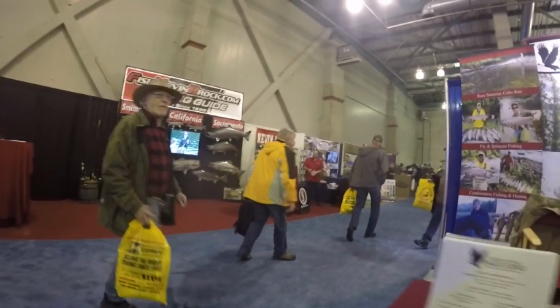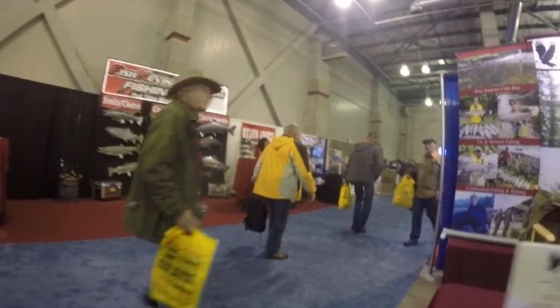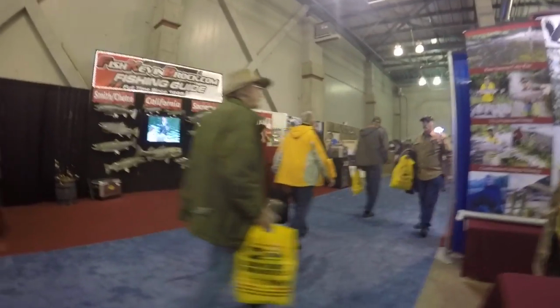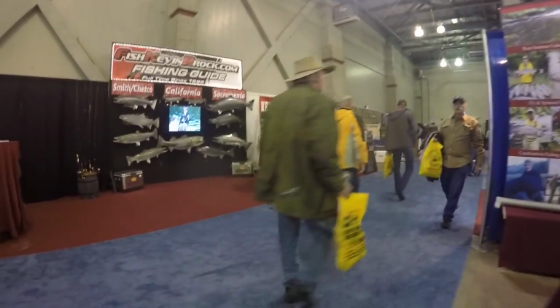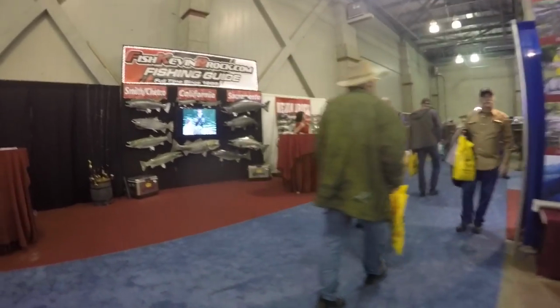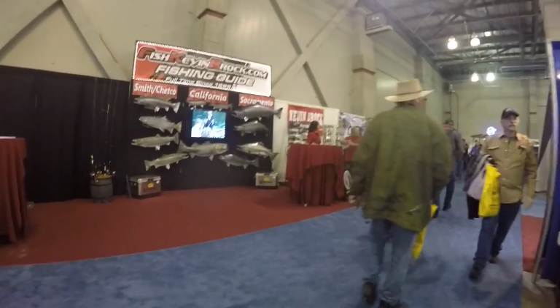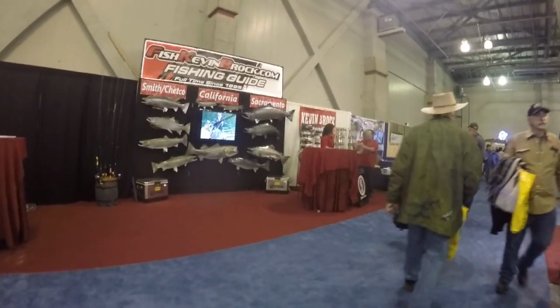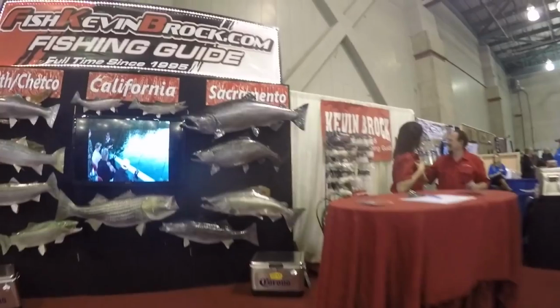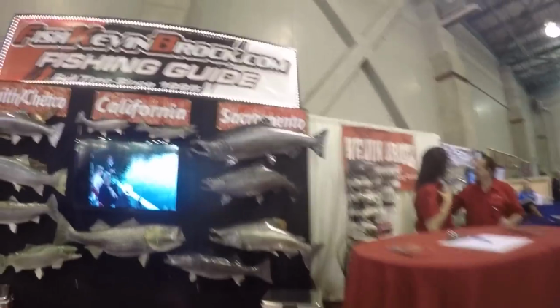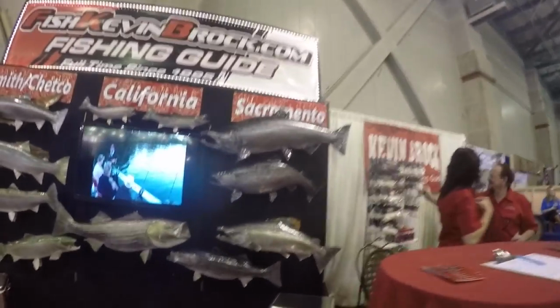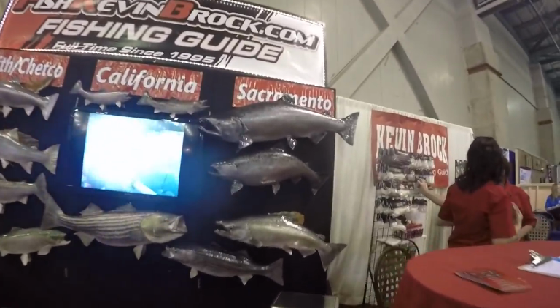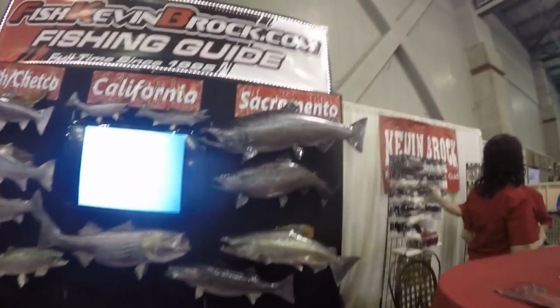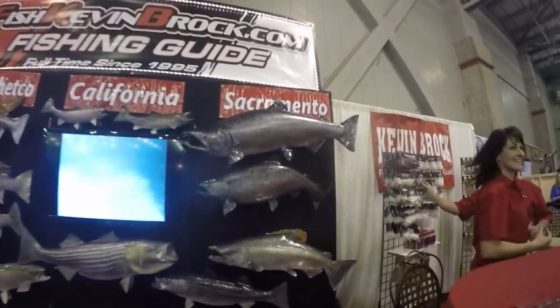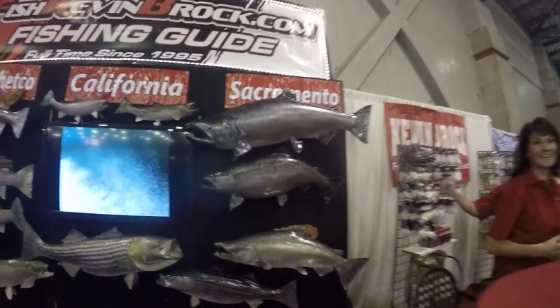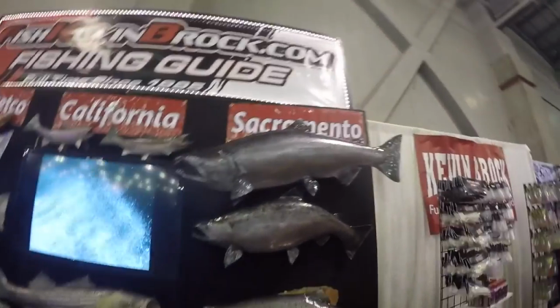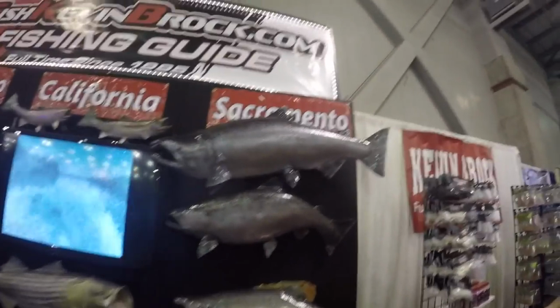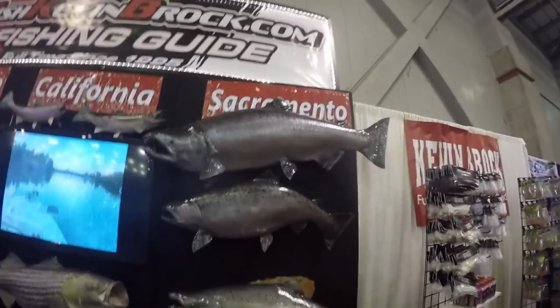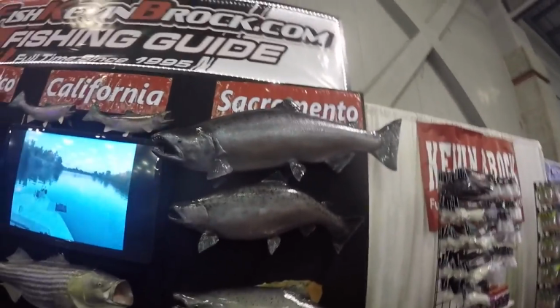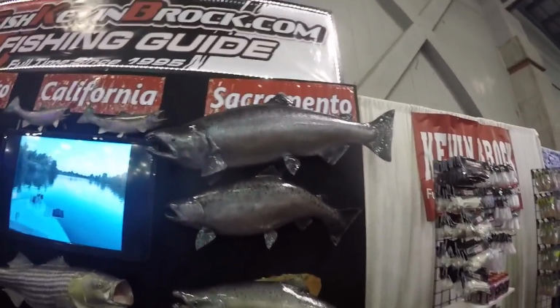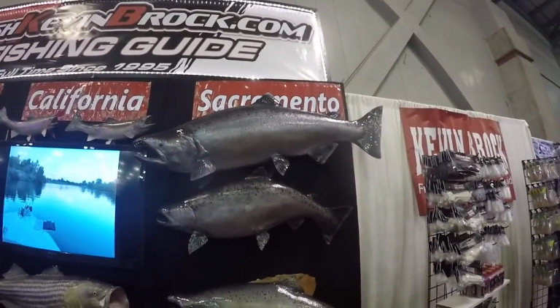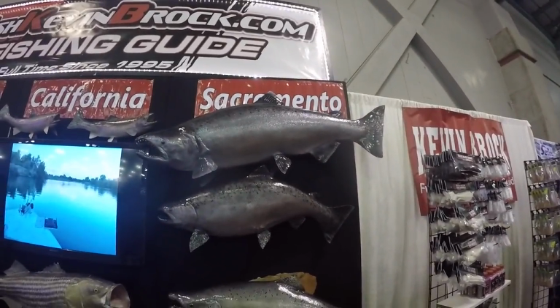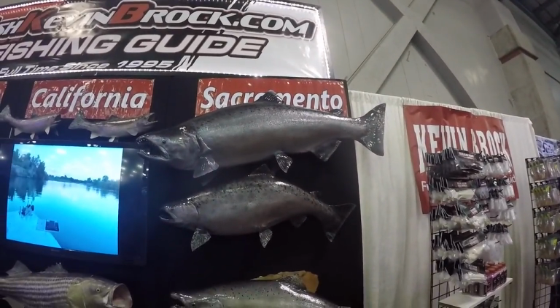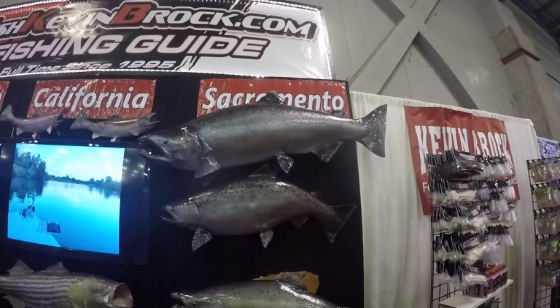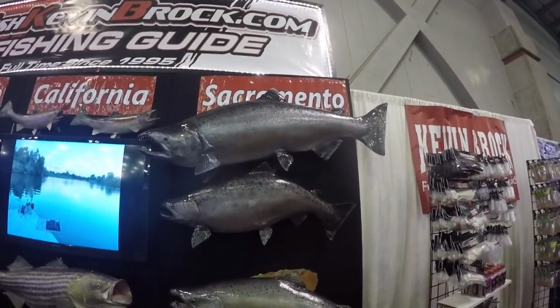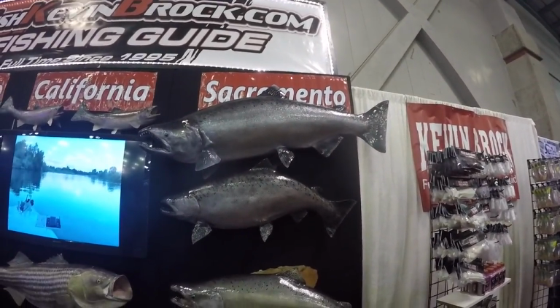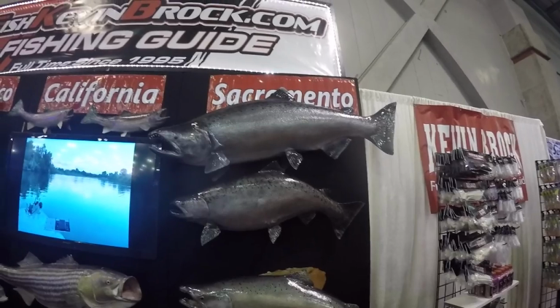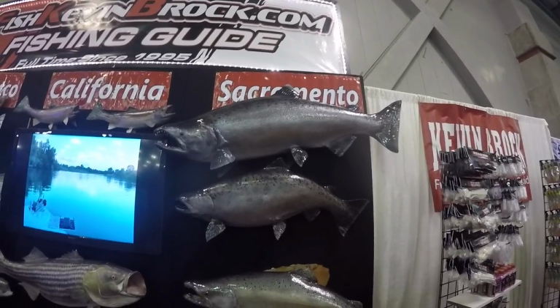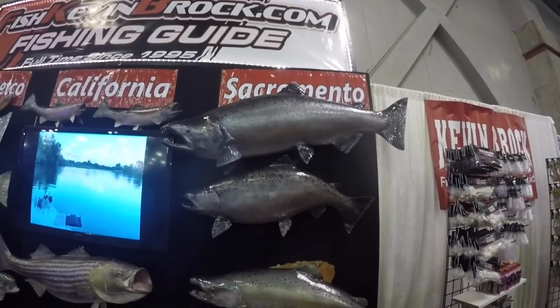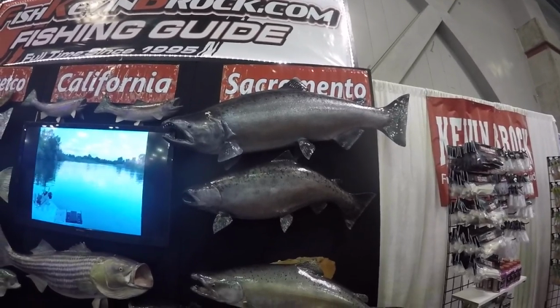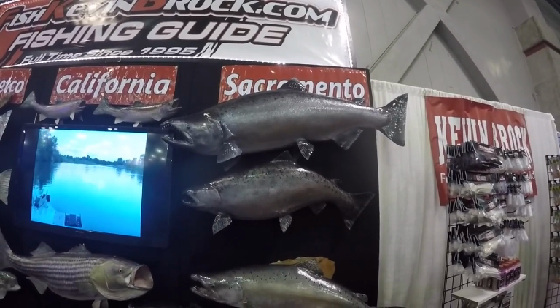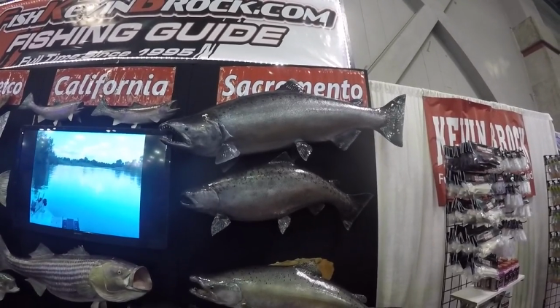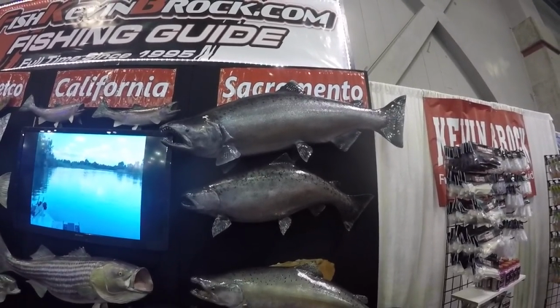Look at that salmon bro. What is that, like a 55? It's a little over 60. A little over 60 — man, I'm off by 5 pounds.